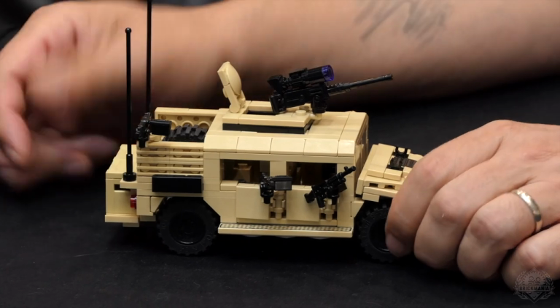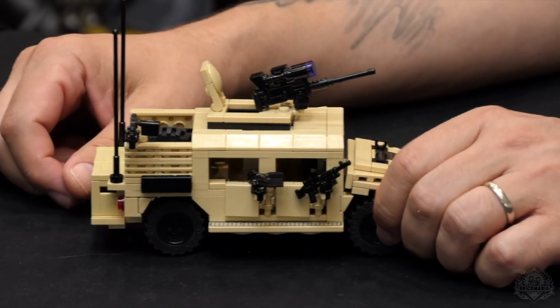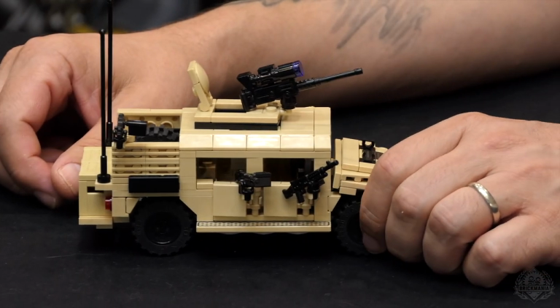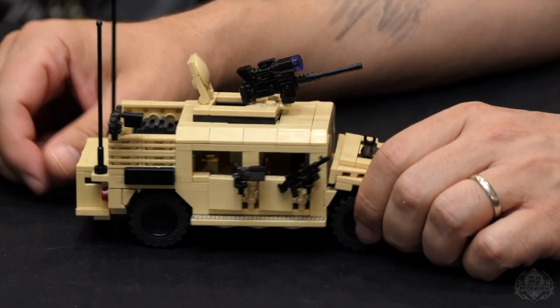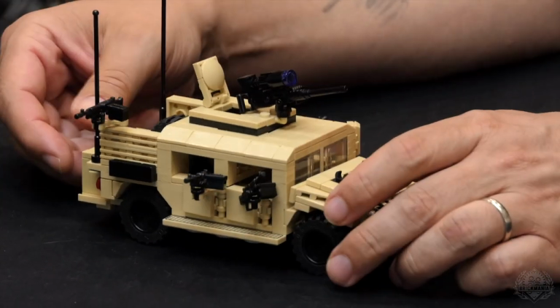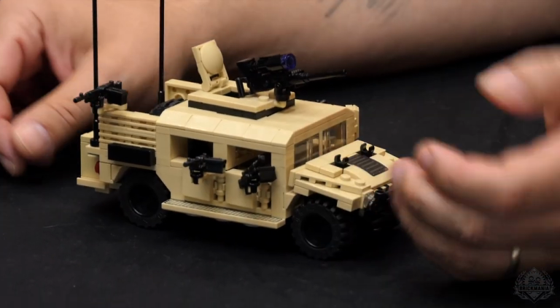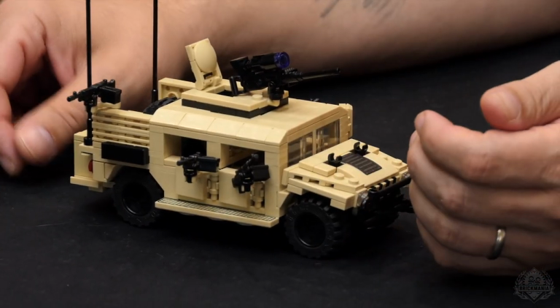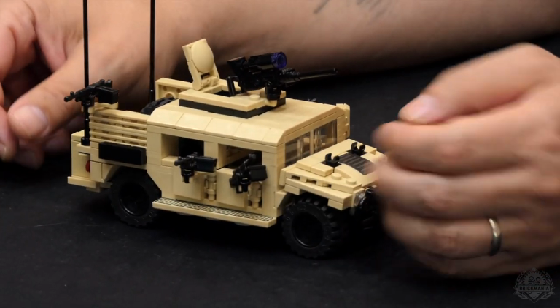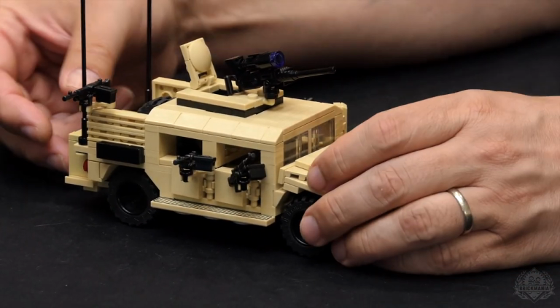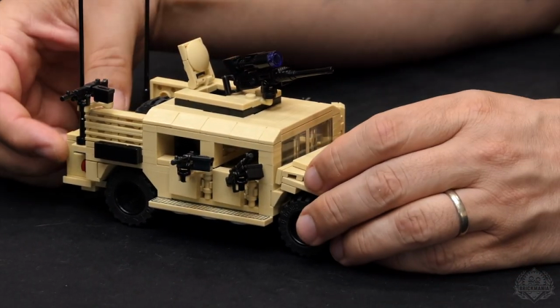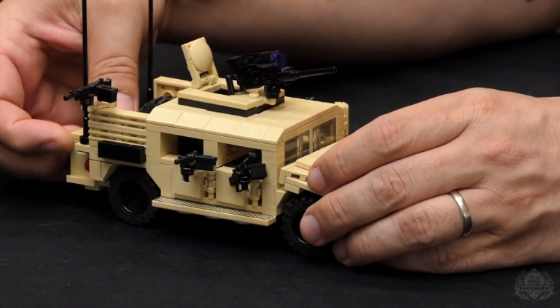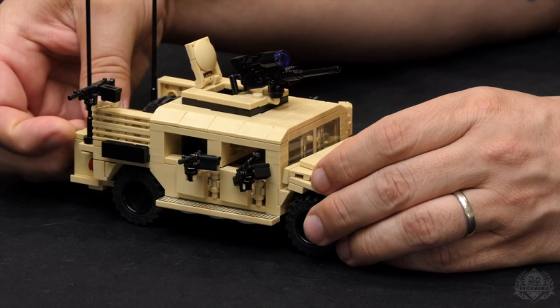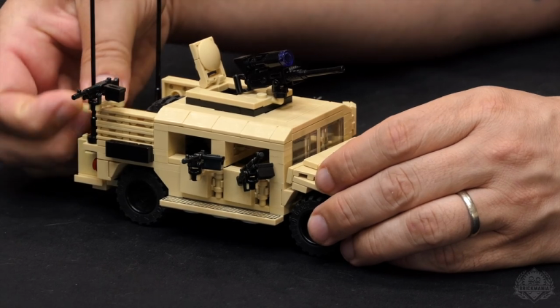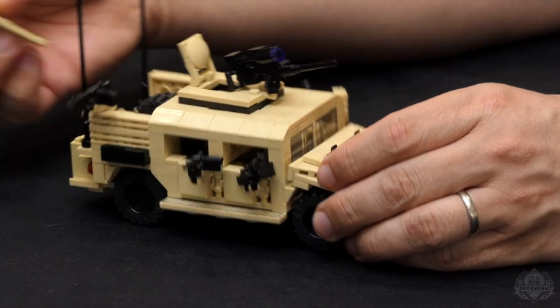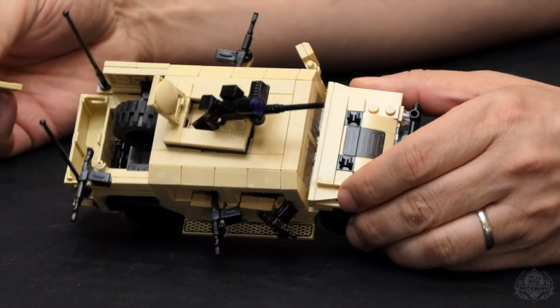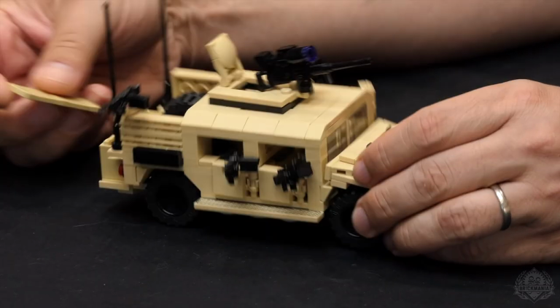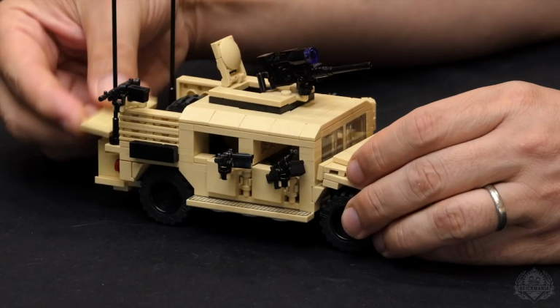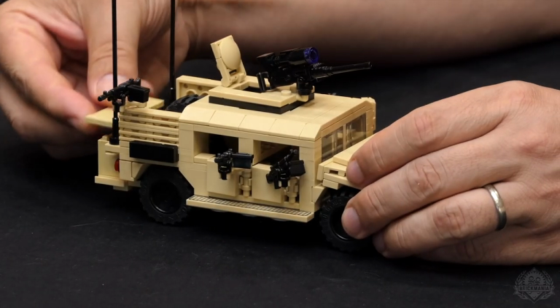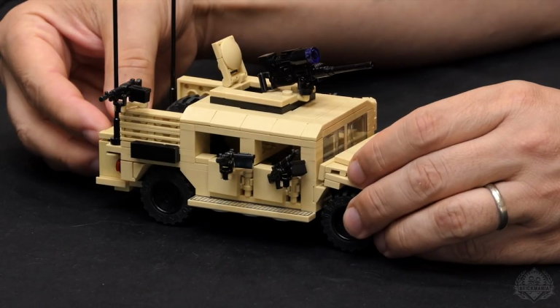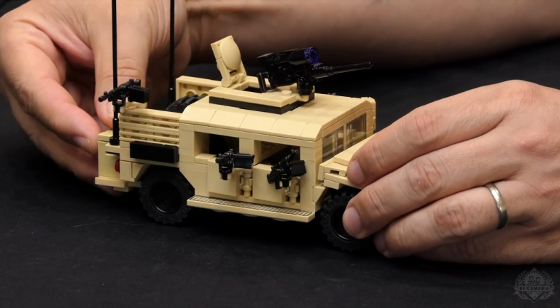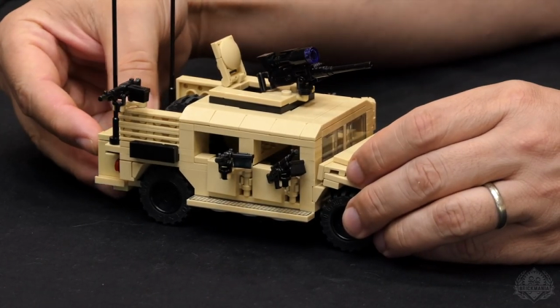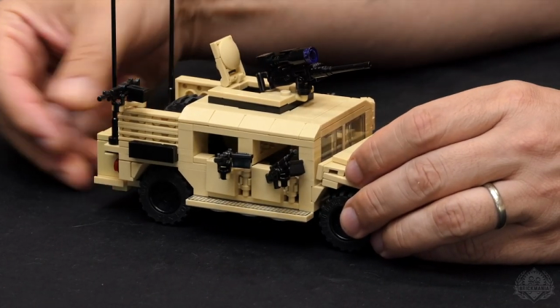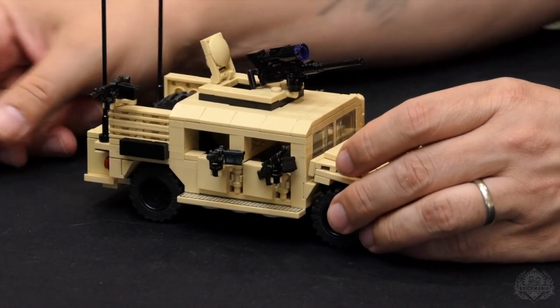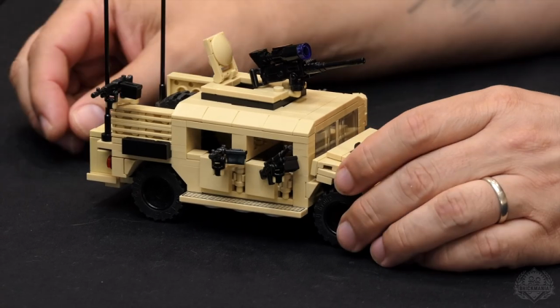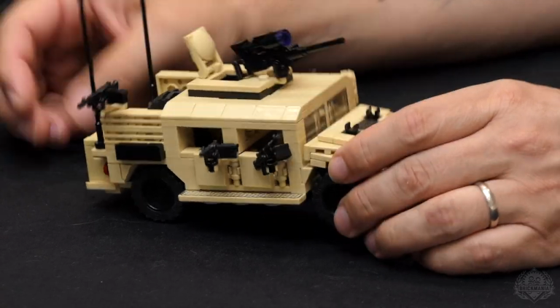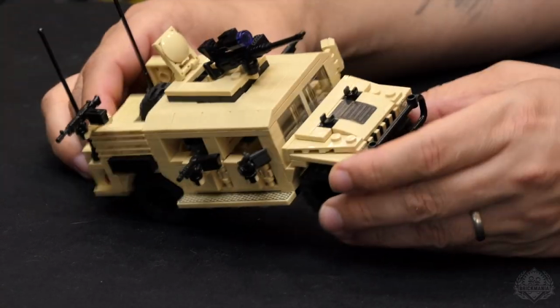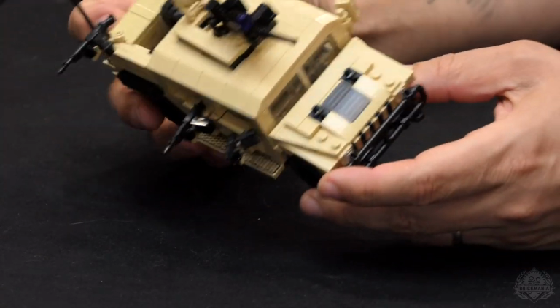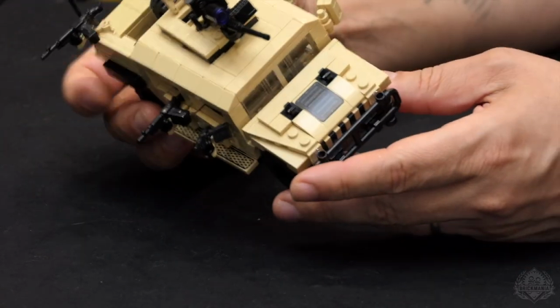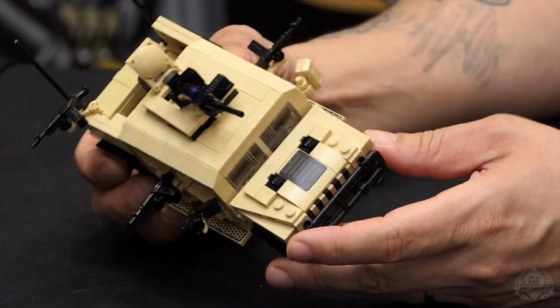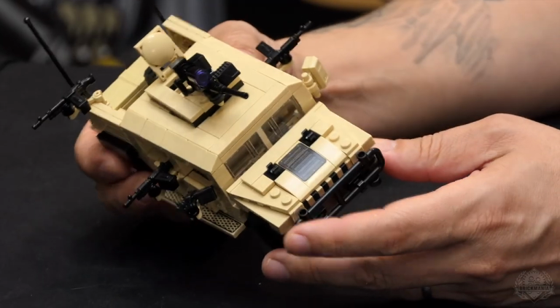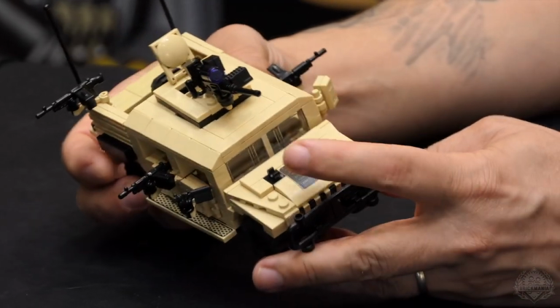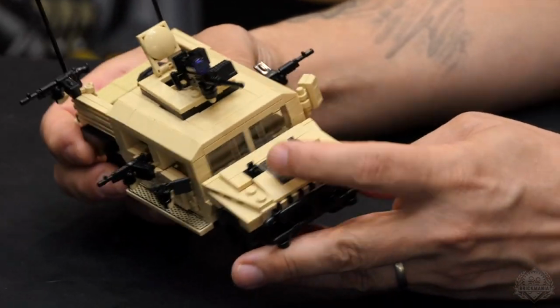It would be nice to include those brick arms, and the tan matches perfectly — it looks great. You can store all your excess gear in there, and of course you can take it off and fill it up with fuel cans too. So printing — you do nice printing.